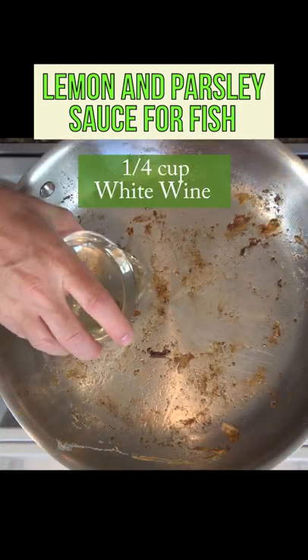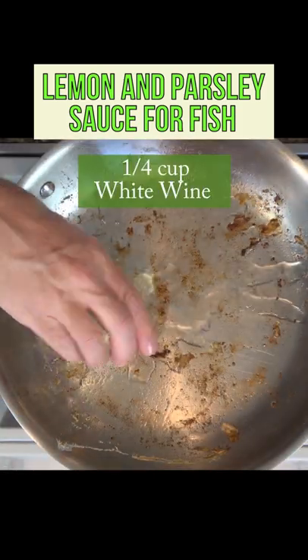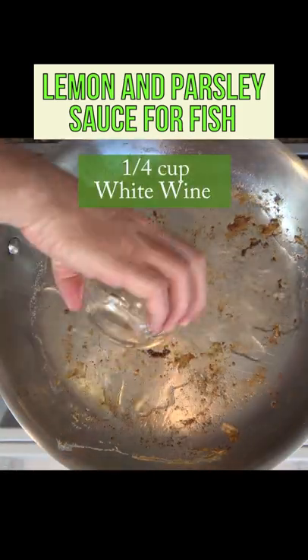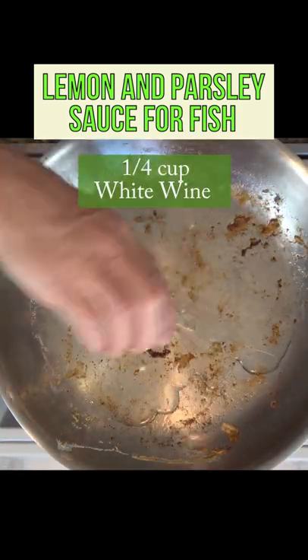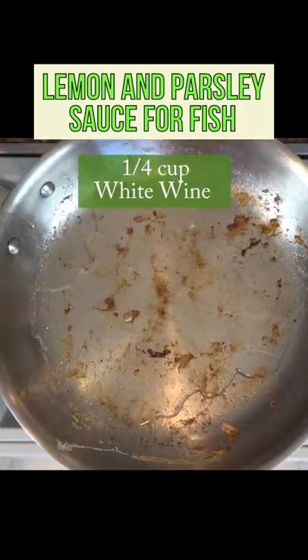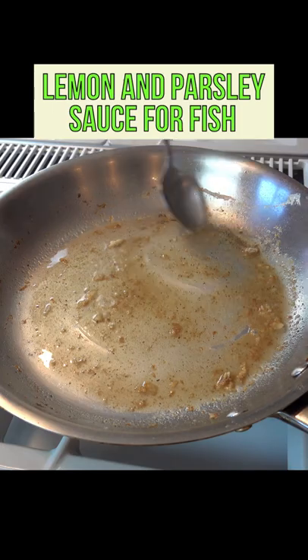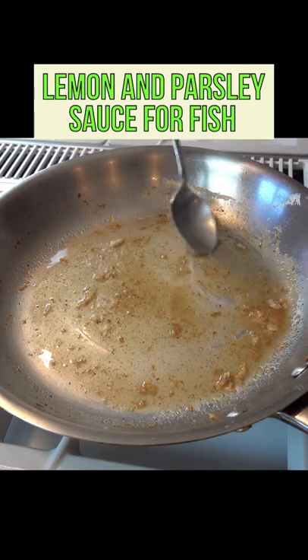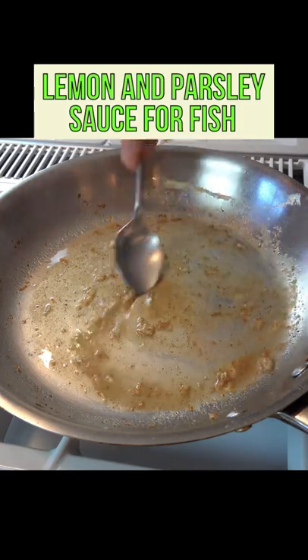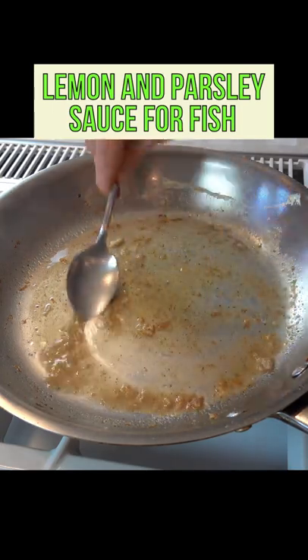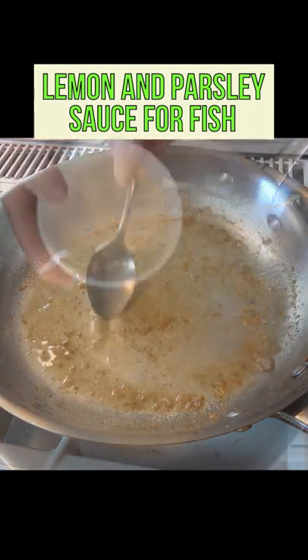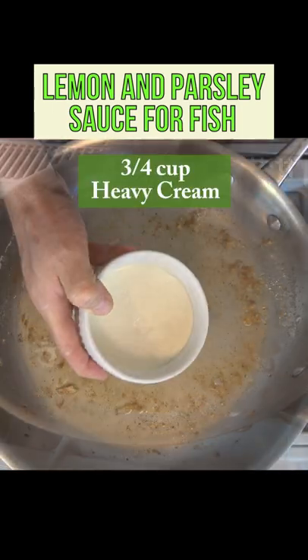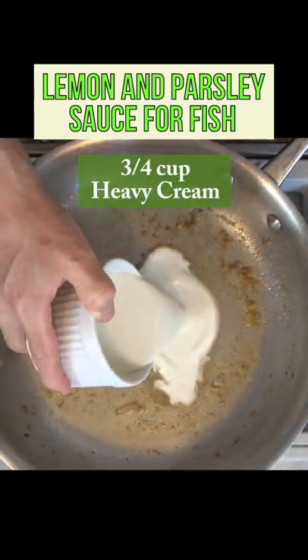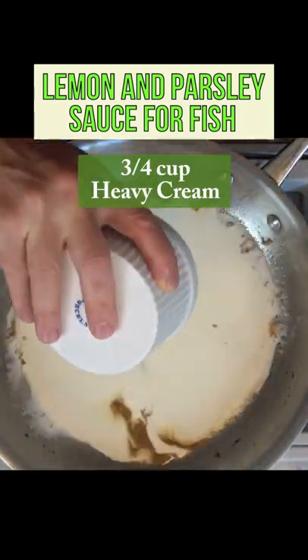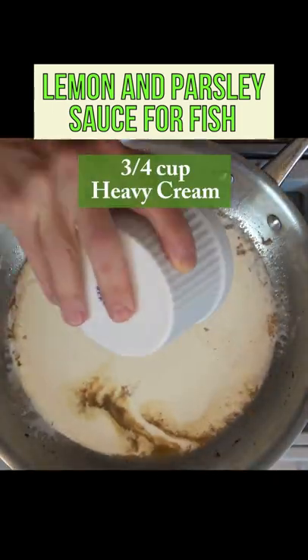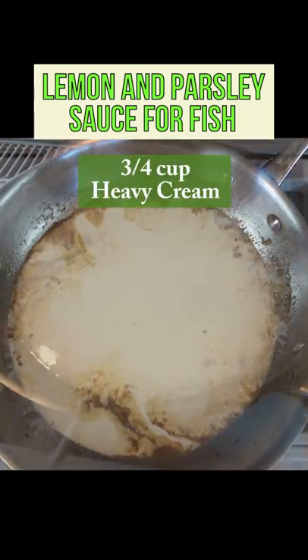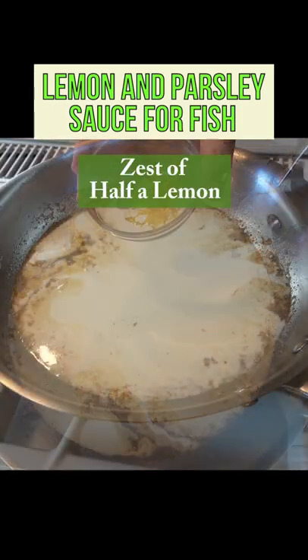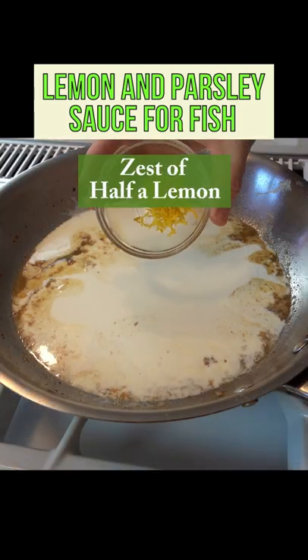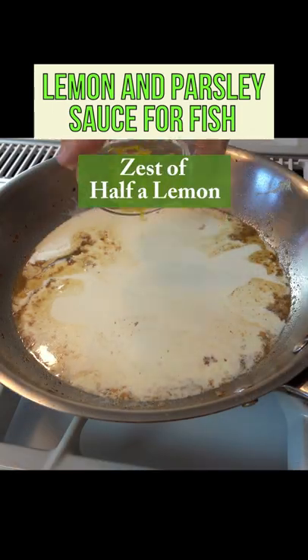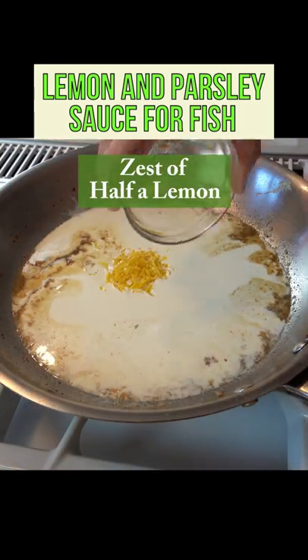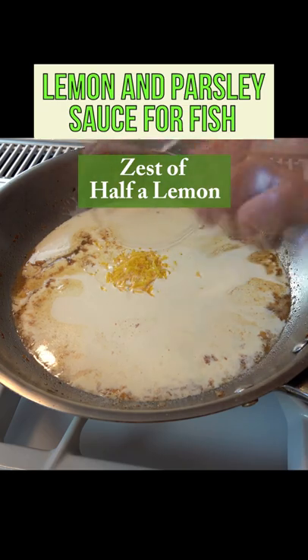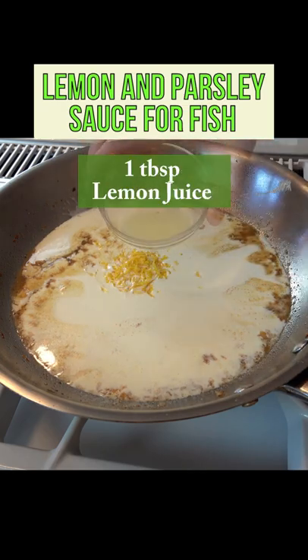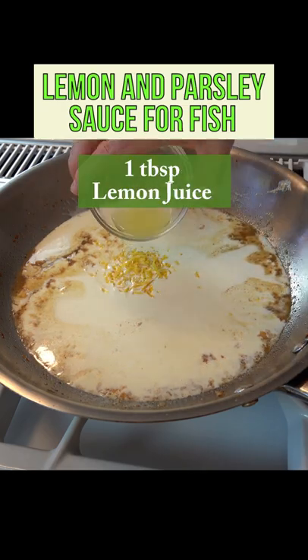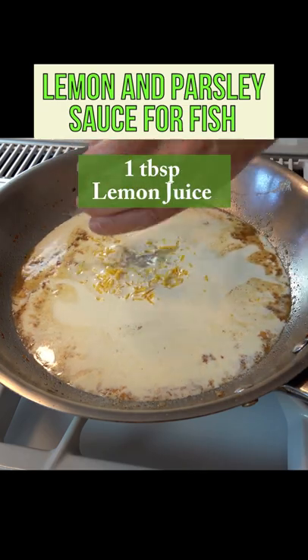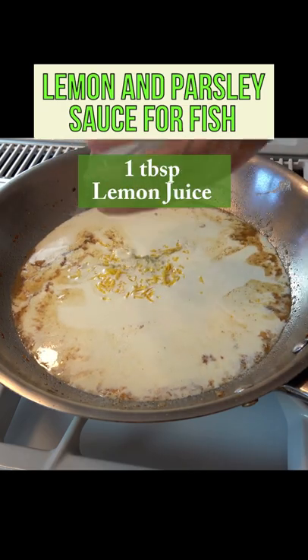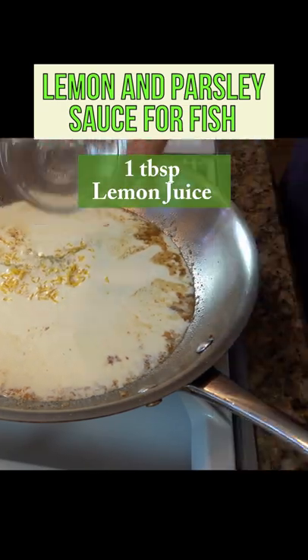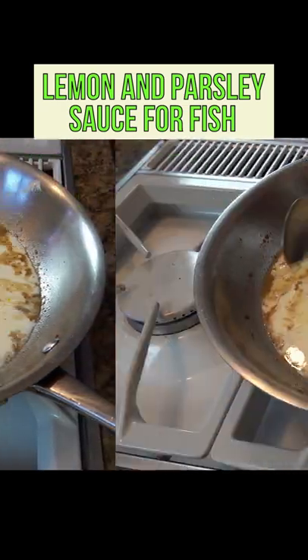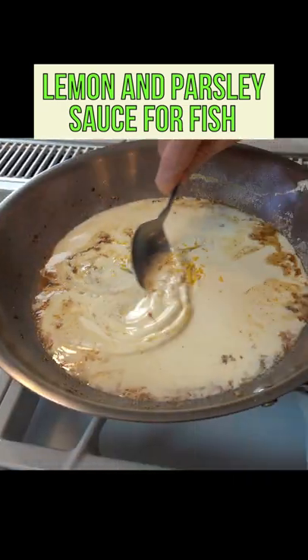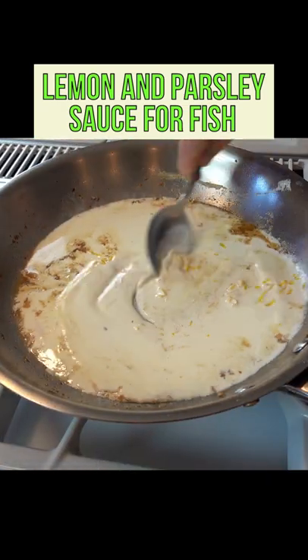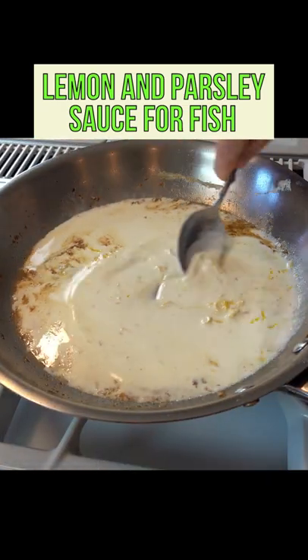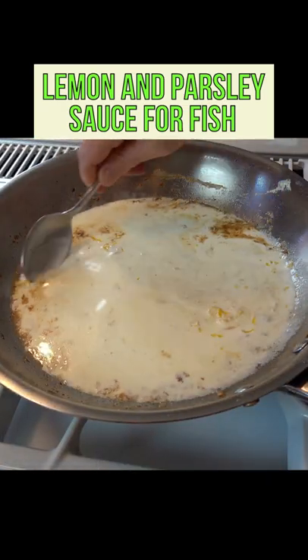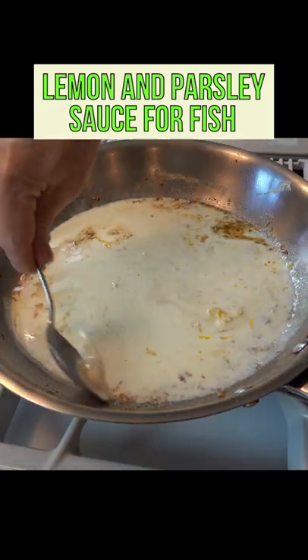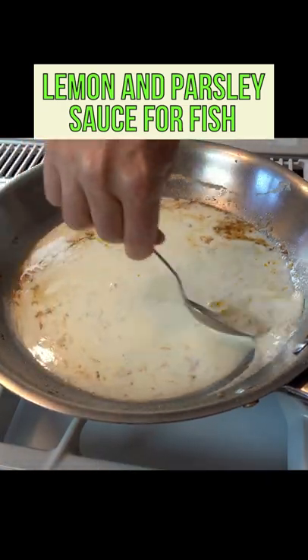Then add one fourth of a cup of white wine, reduce the wine, scrape the bottom of the pan, then add three fourths of a cup of heavy cream, half of a zest of lemon, and a little bit of lemon juice — one tablespoon.